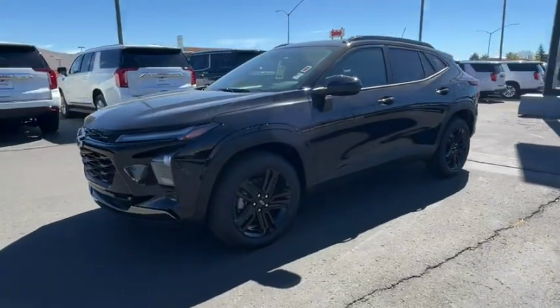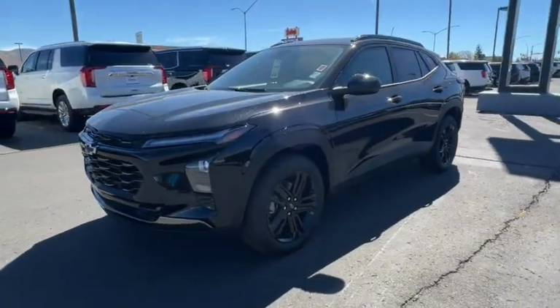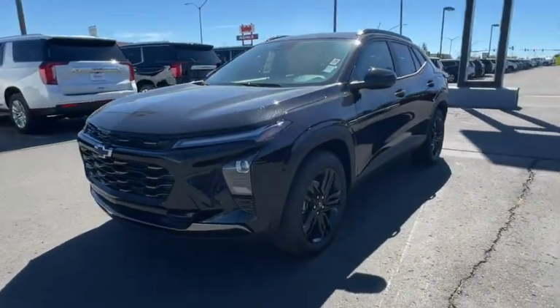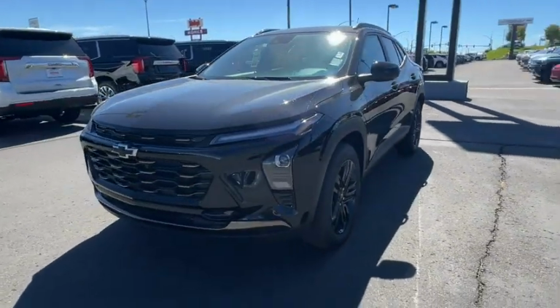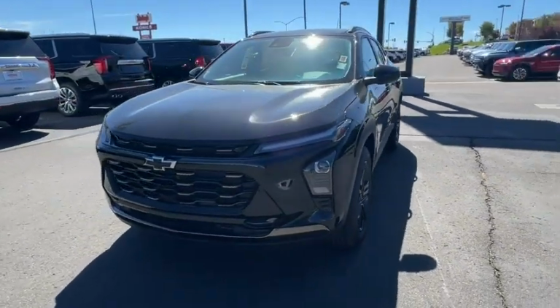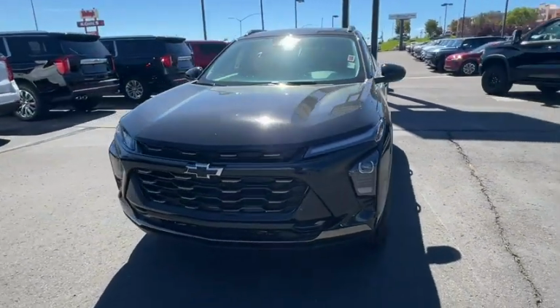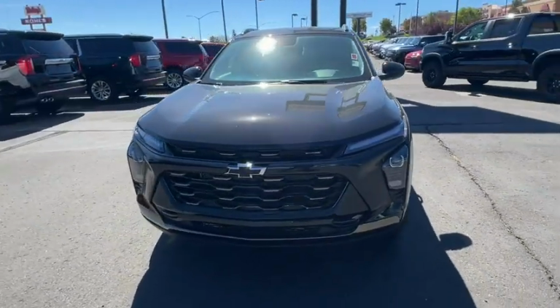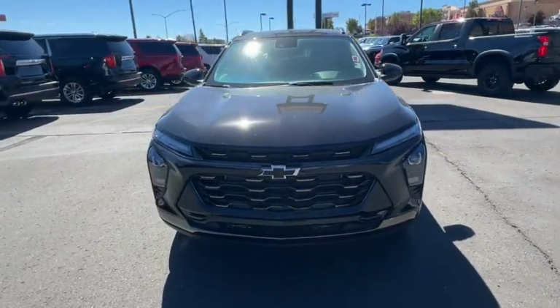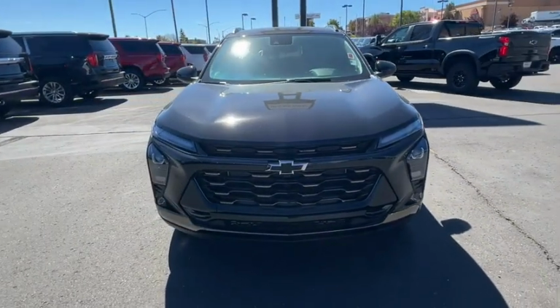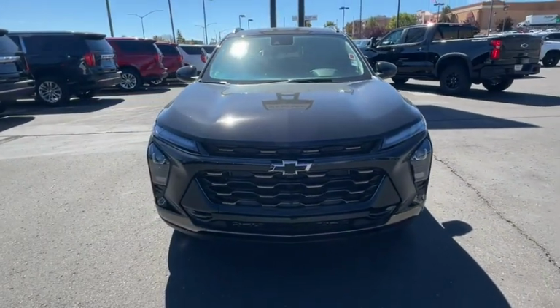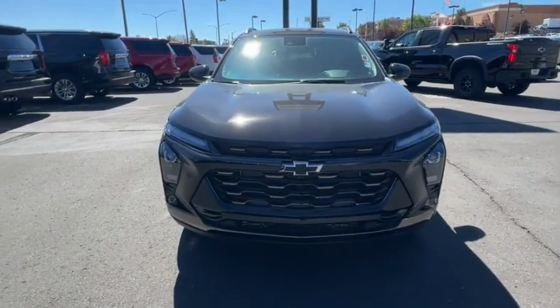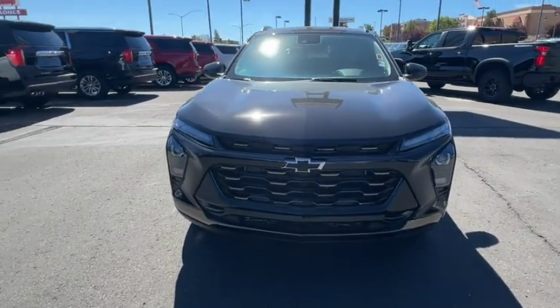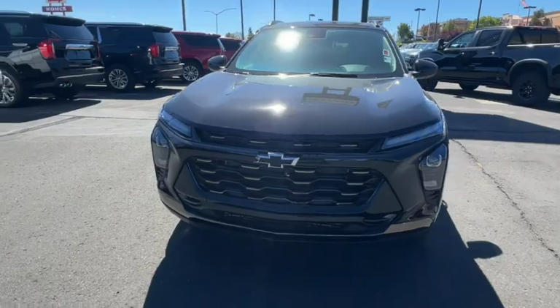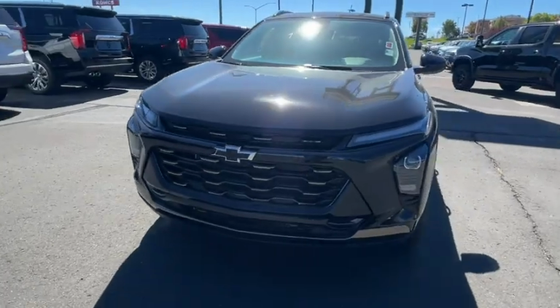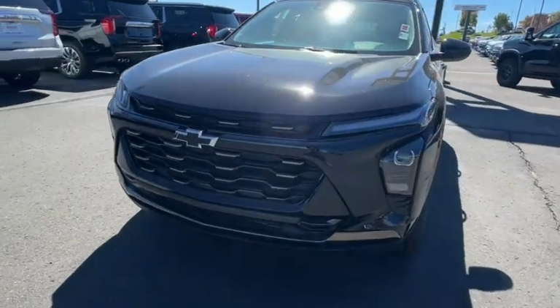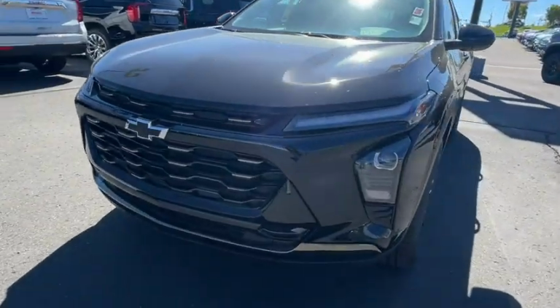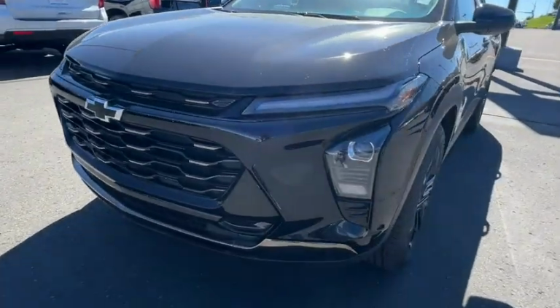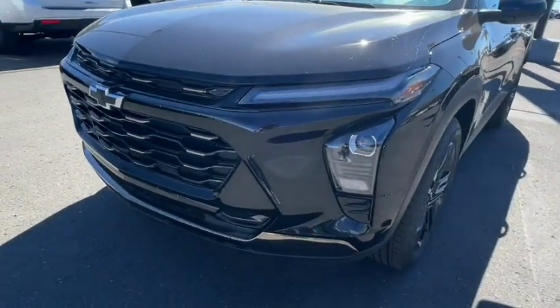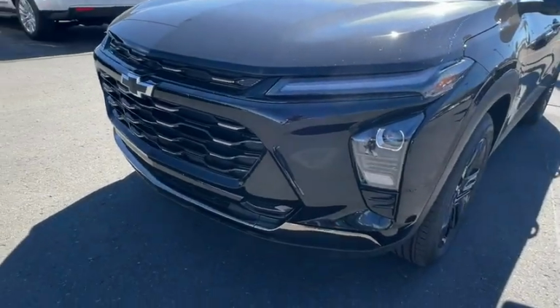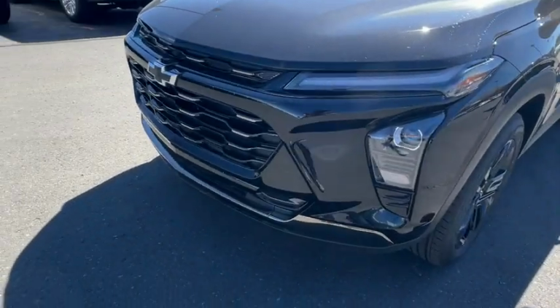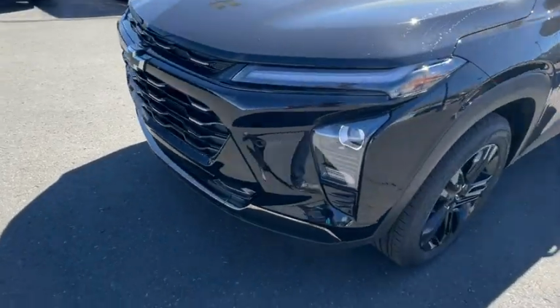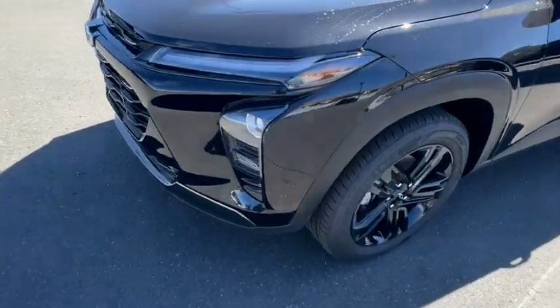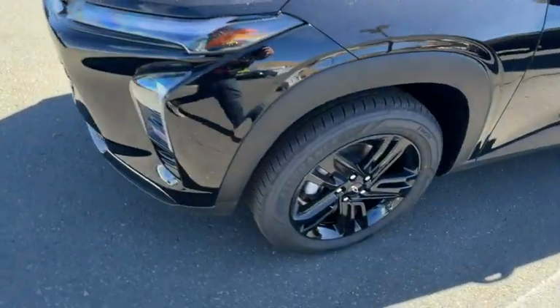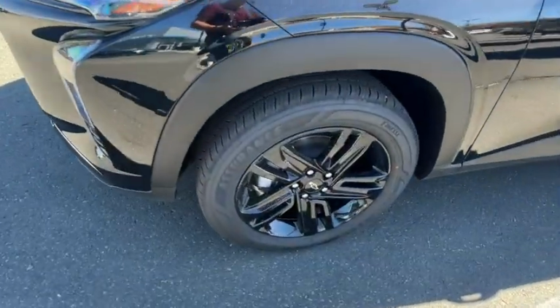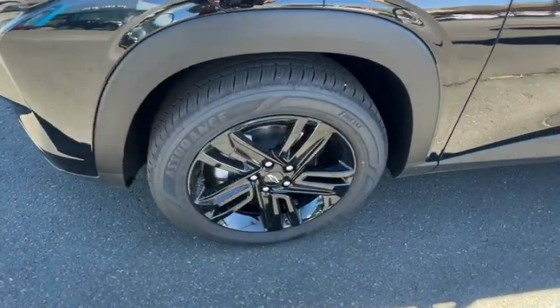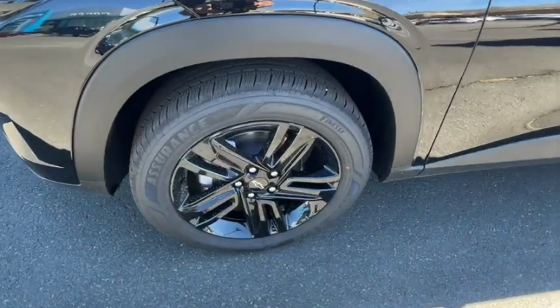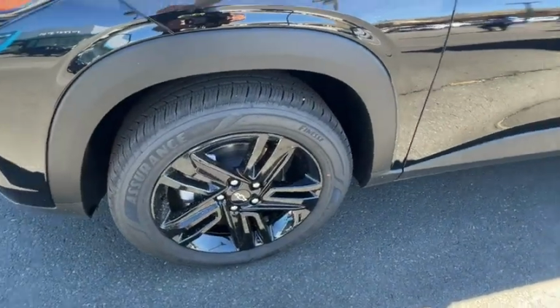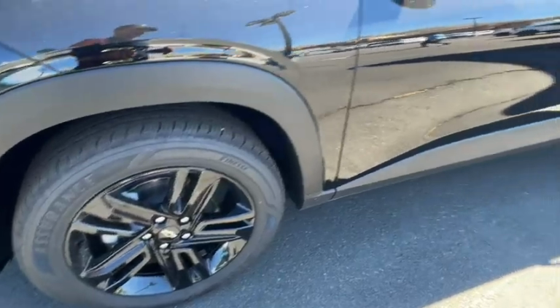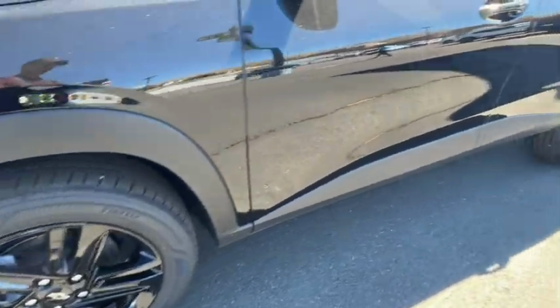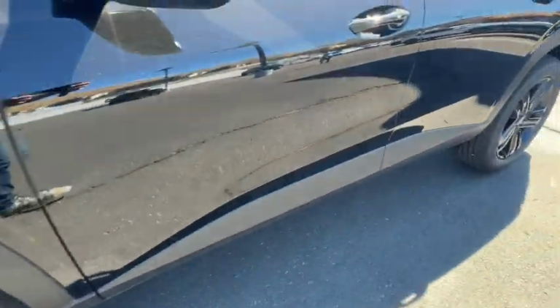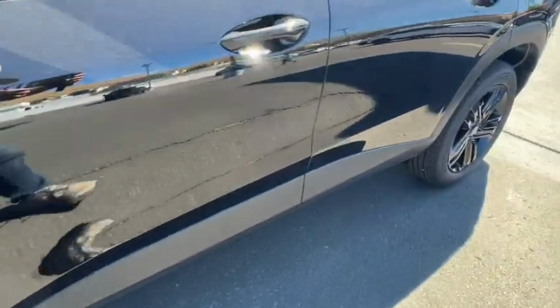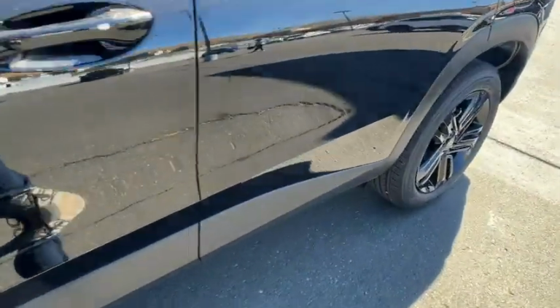Heated steering wheel, lane departure warning, heated driver's seat, keyless entry, premium sound system, backup camera, satellite radio, heated mirrors, adaptive cruise control, aluminum wheels.